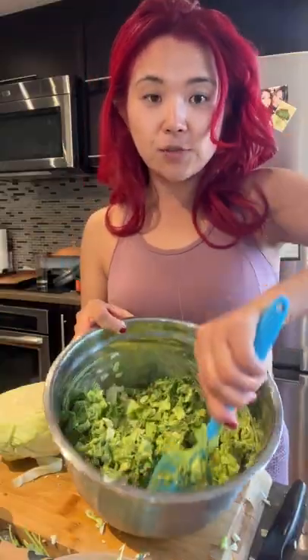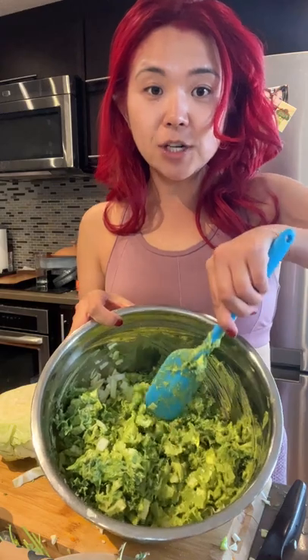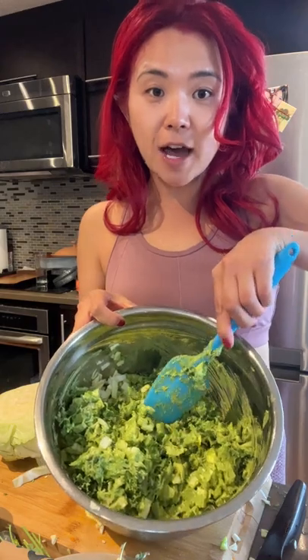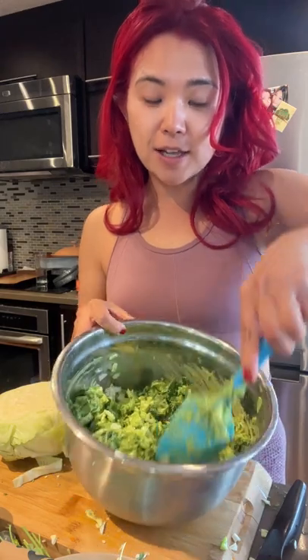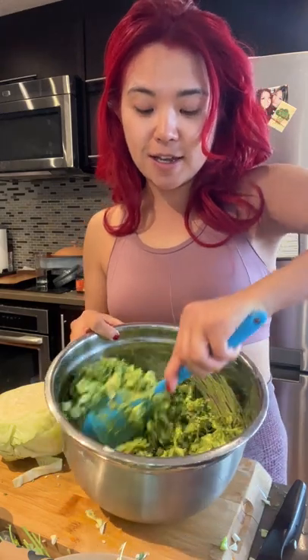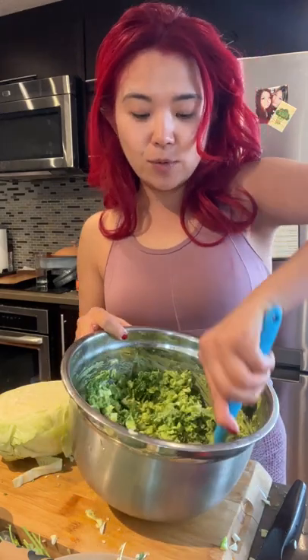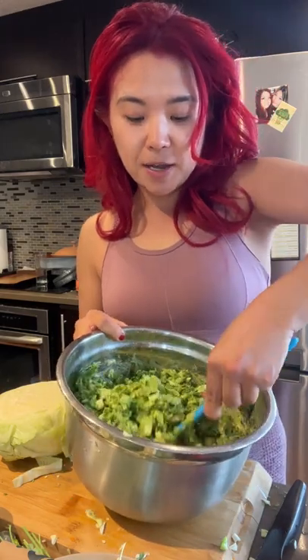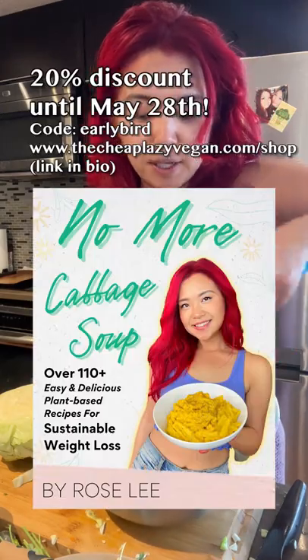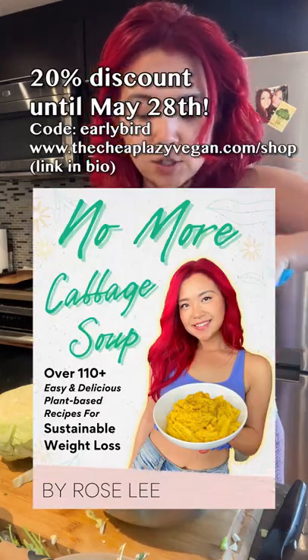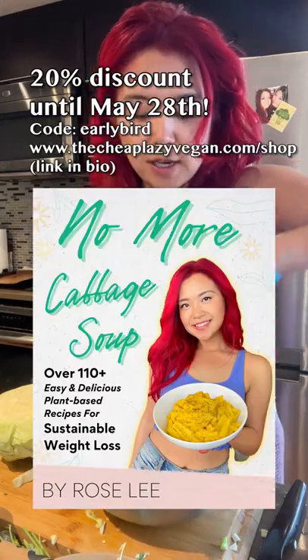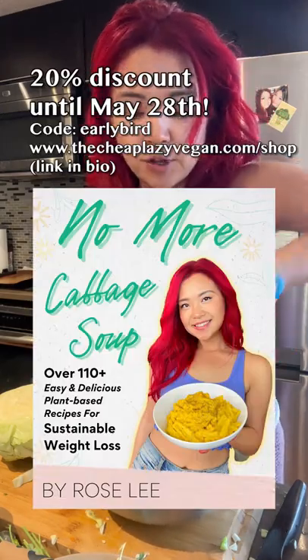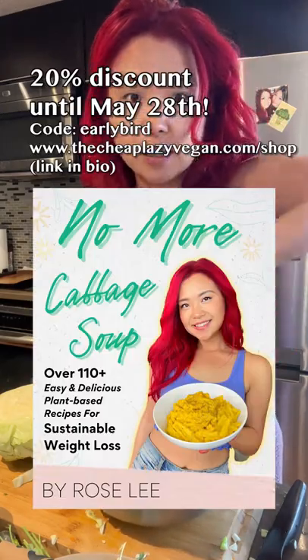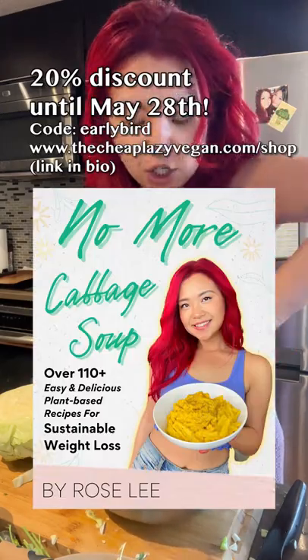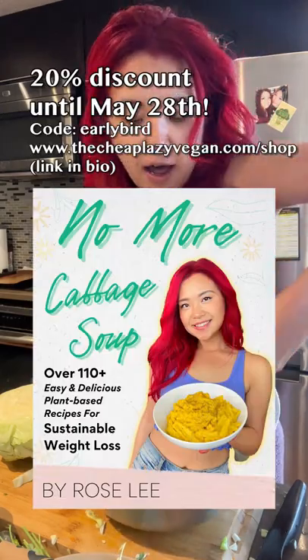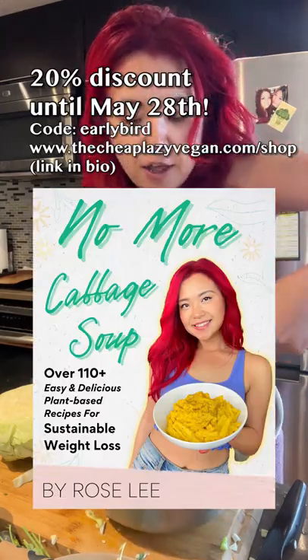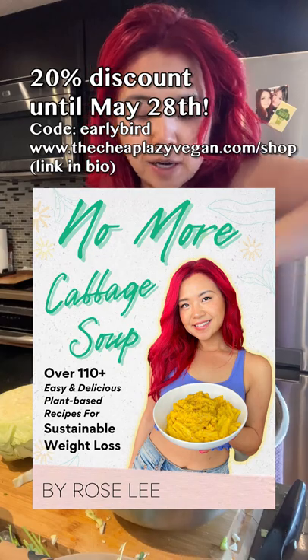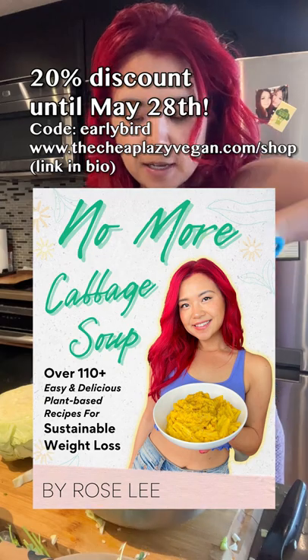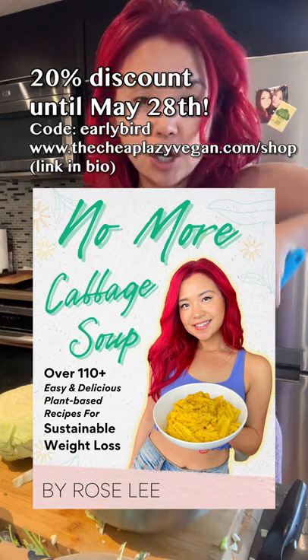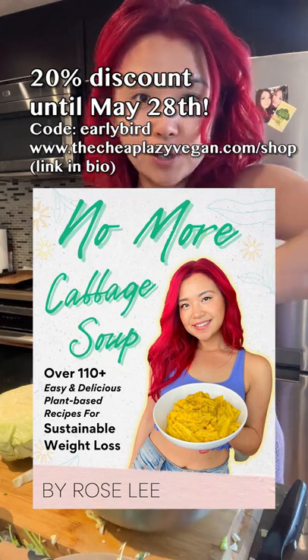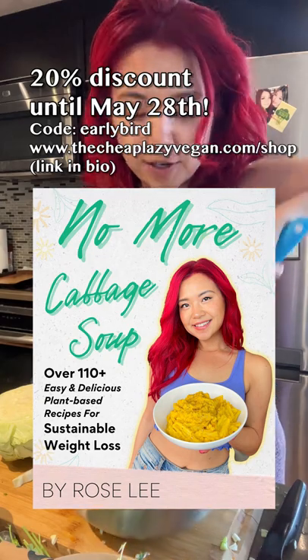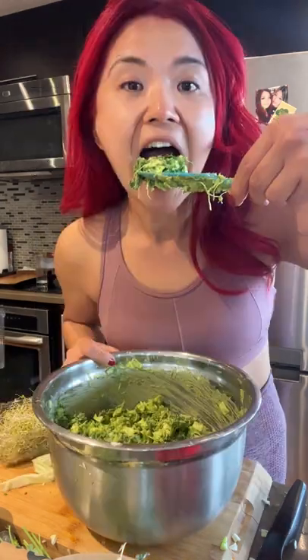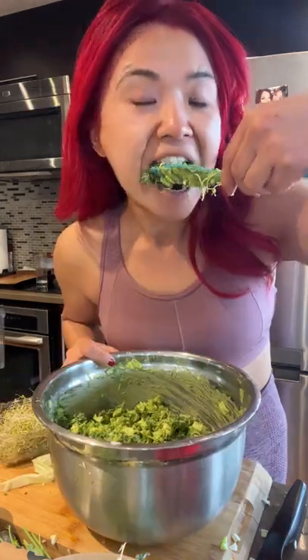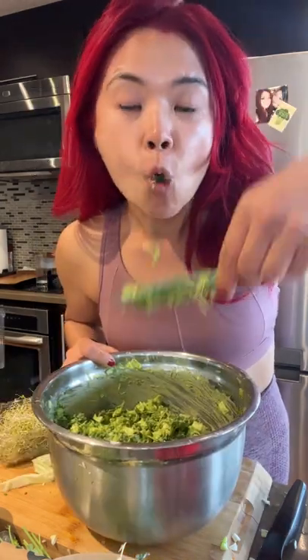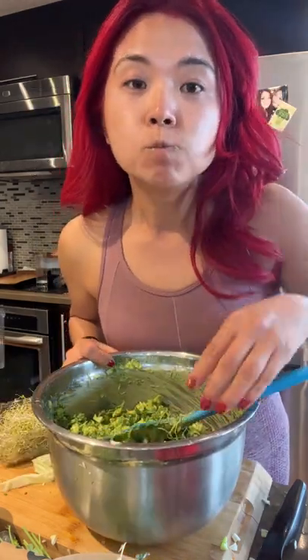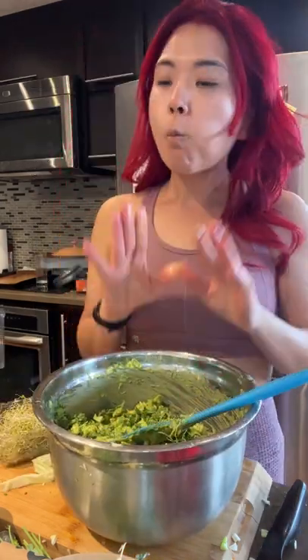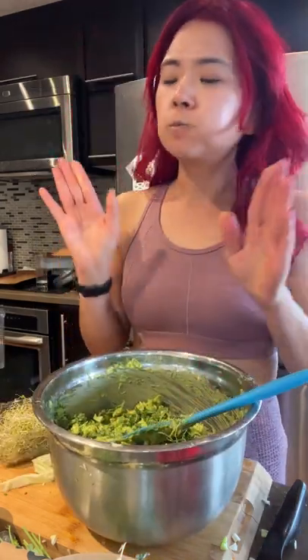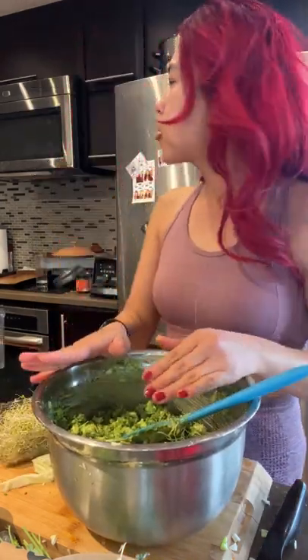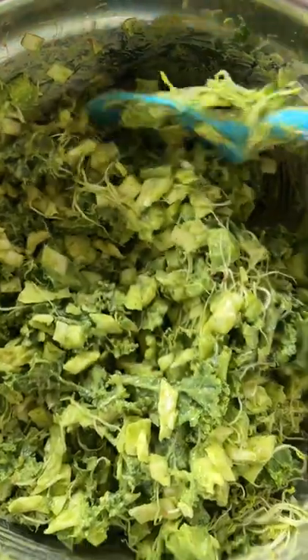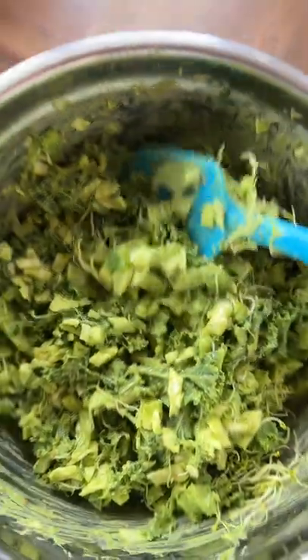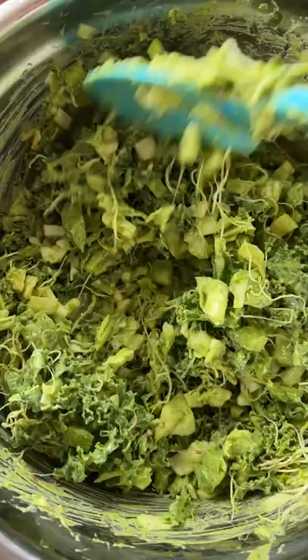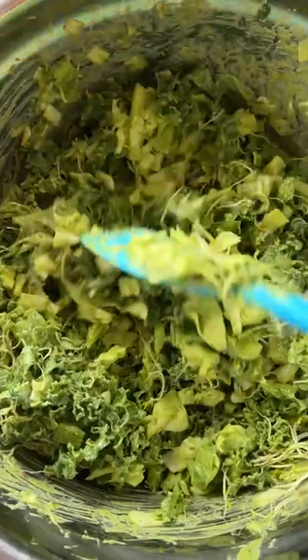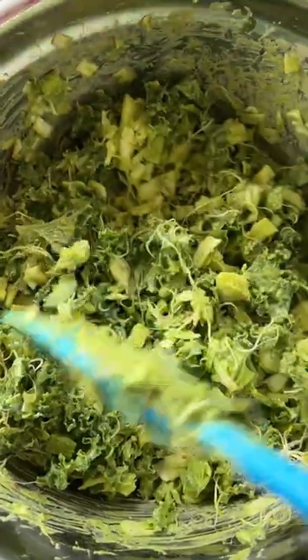If you guys want to check out the recipe plus so many other delicious, healthy recipes, check out my new ebook. It's oil-free and hot girl summer-friendly.